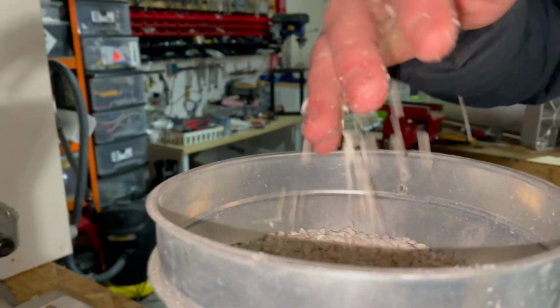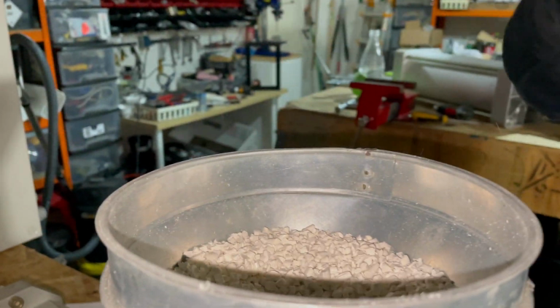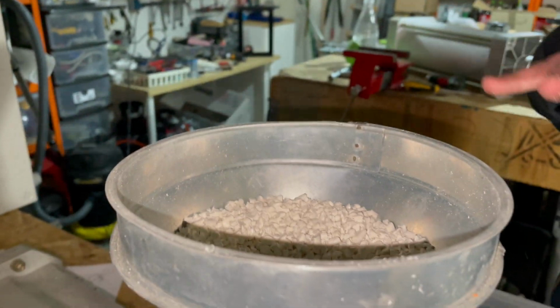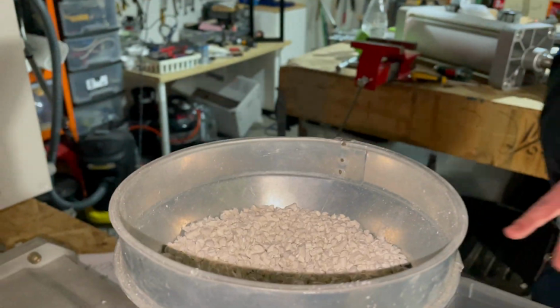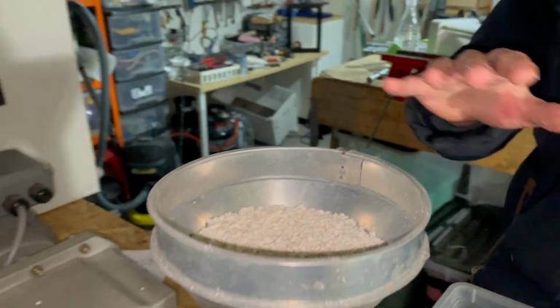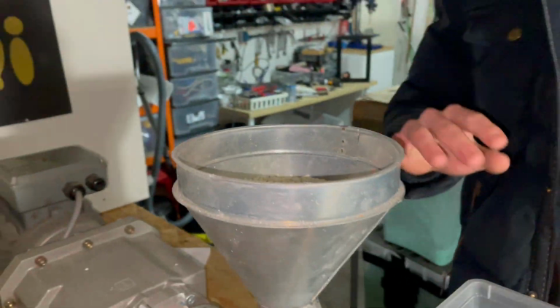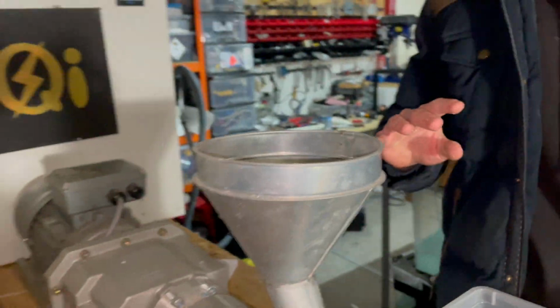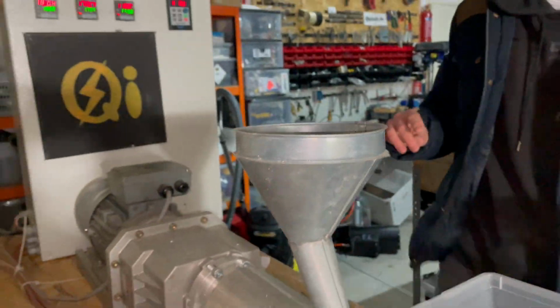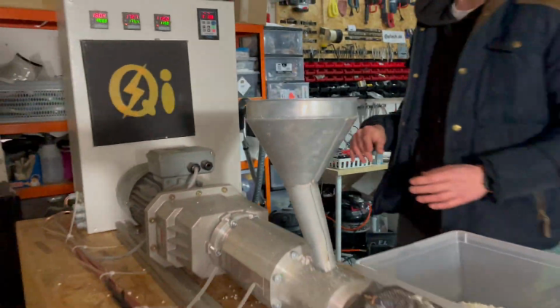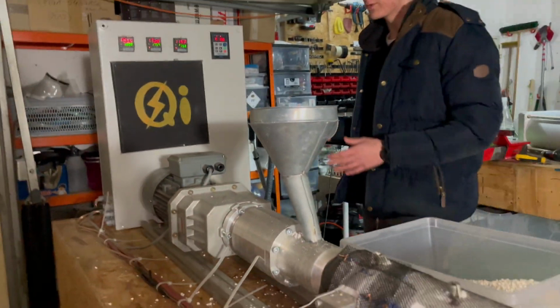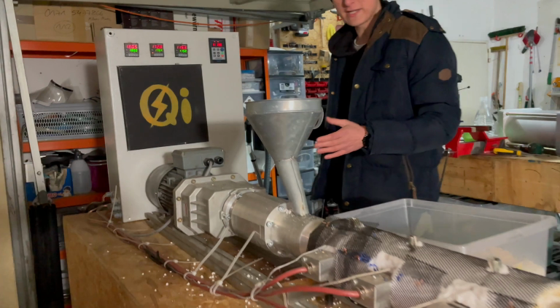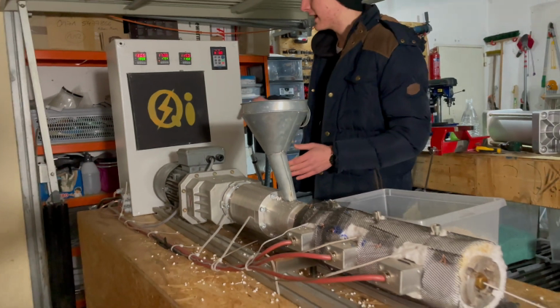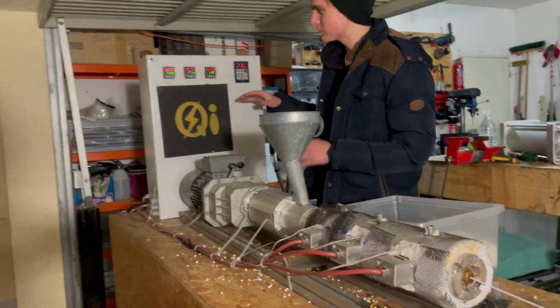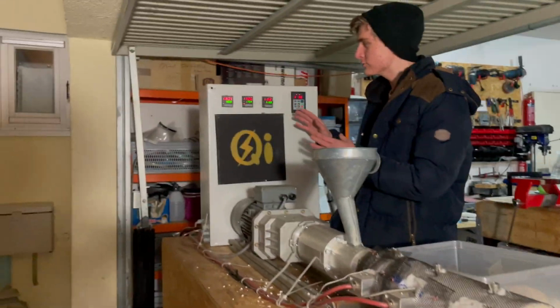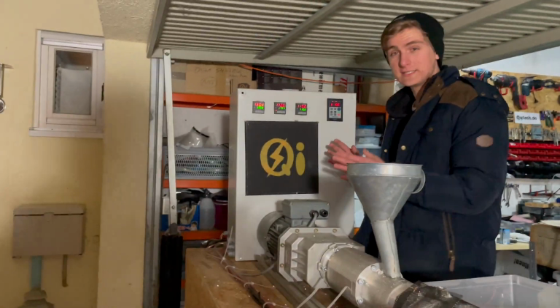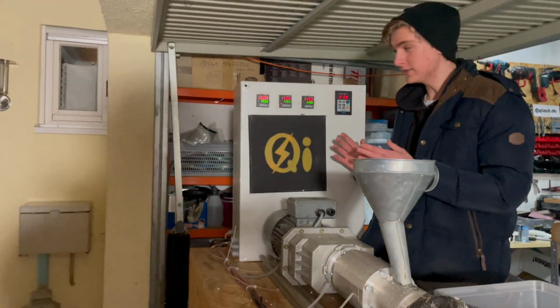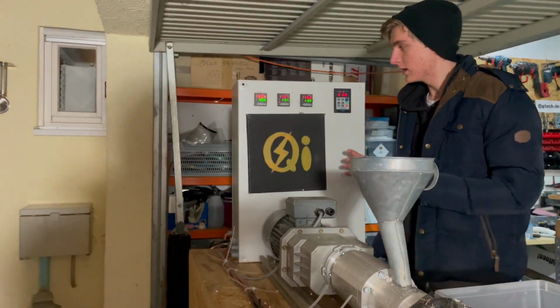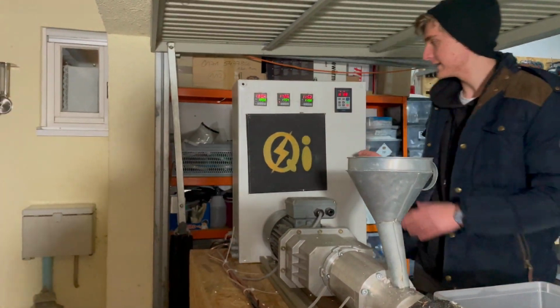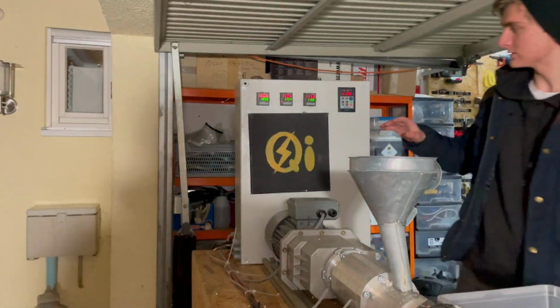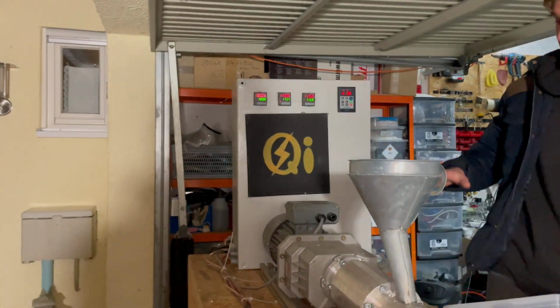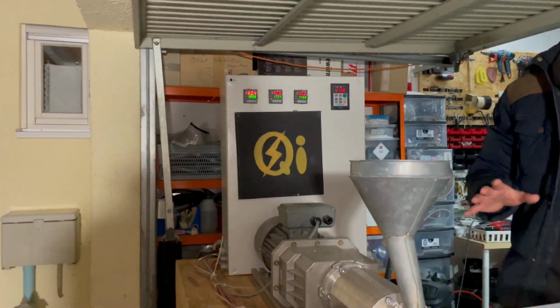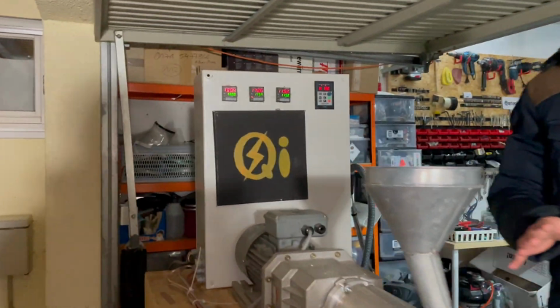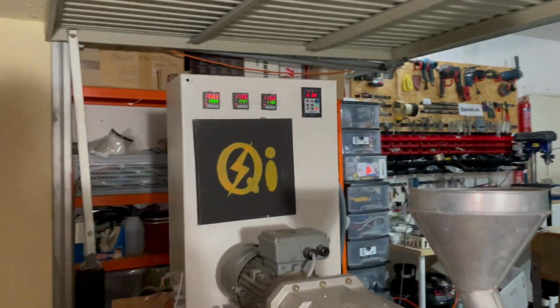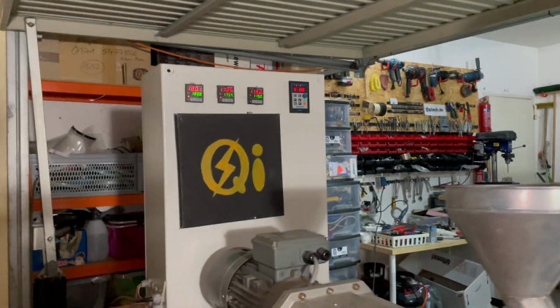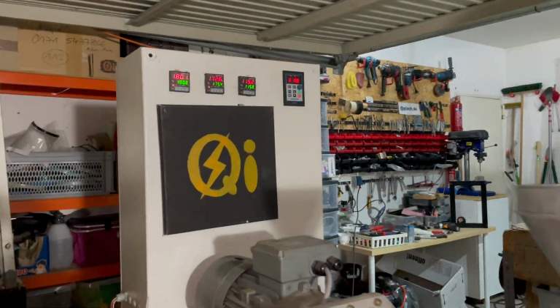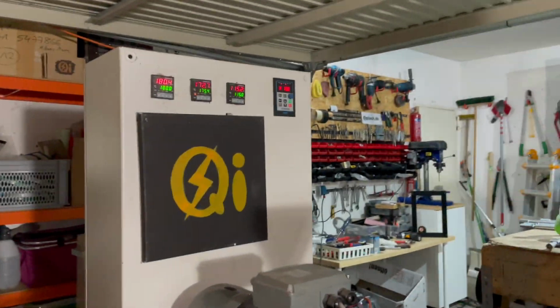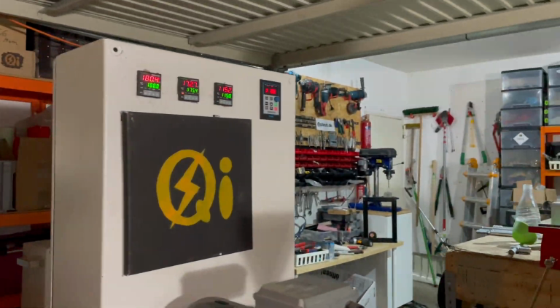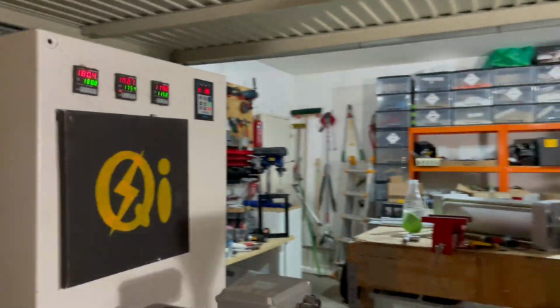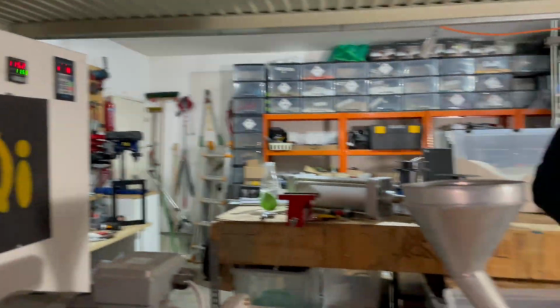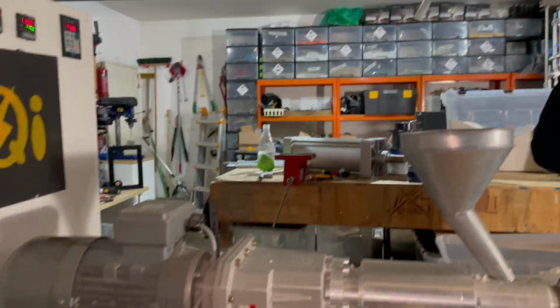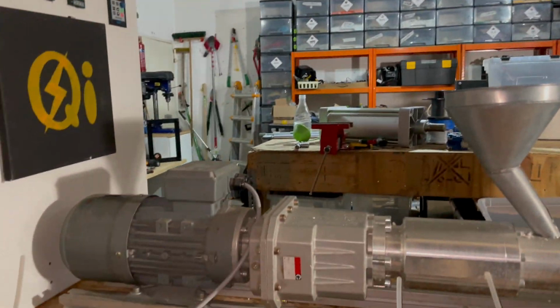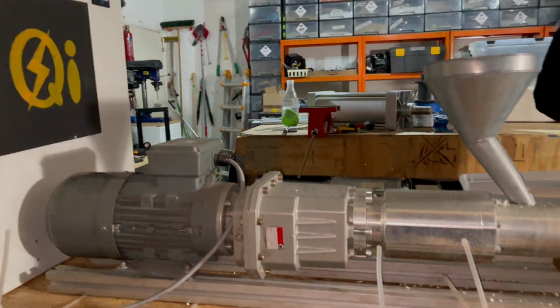The hopper is still quite full, so I think we can run with it a while longer. We're running right now at about 180 degrees and already at 30 percent of our motor capacity, so we're running at about one kilogram per hour.